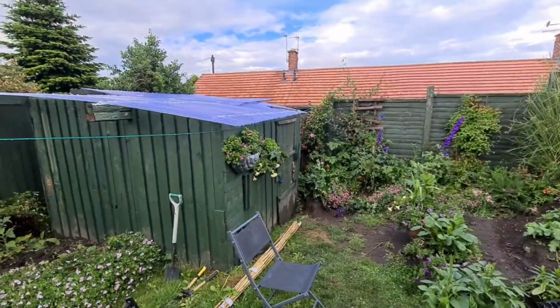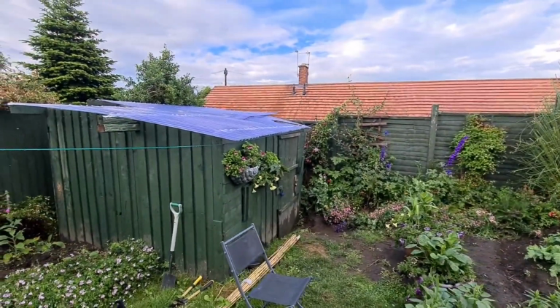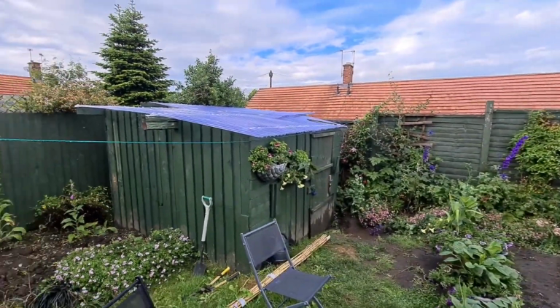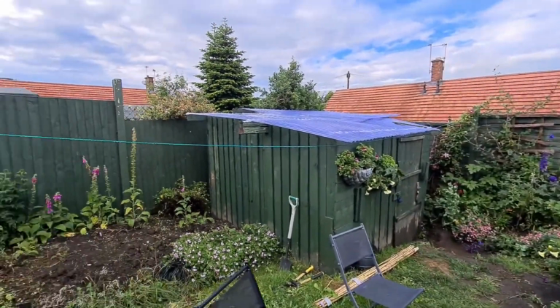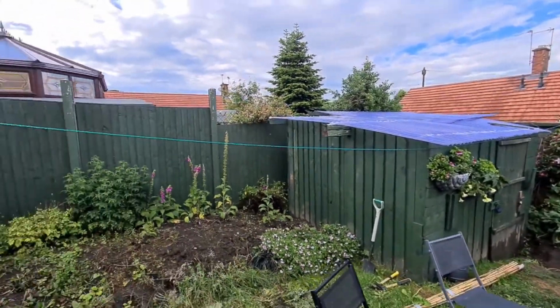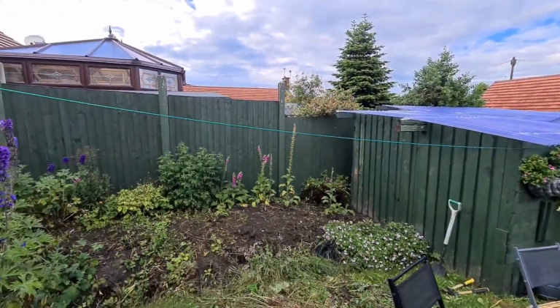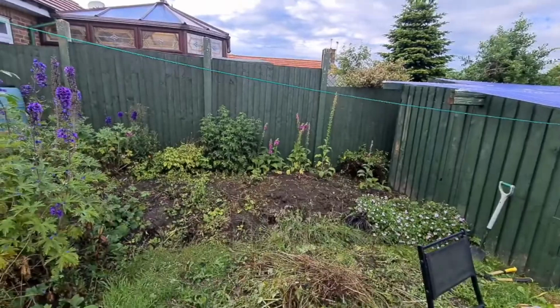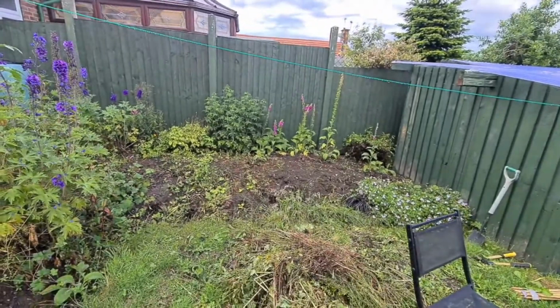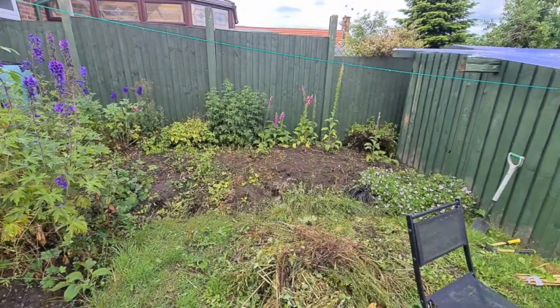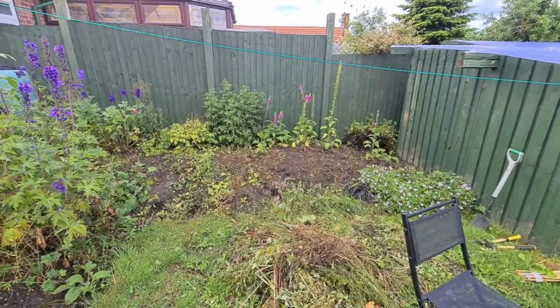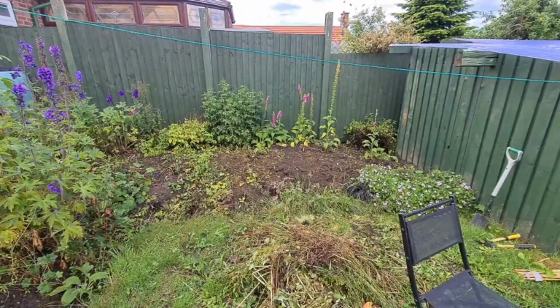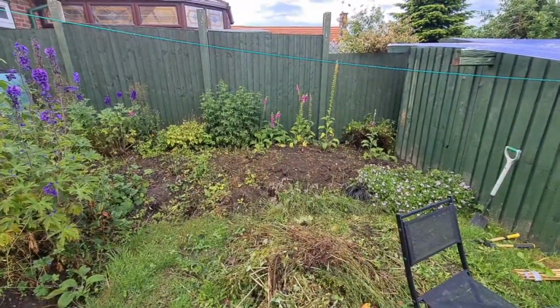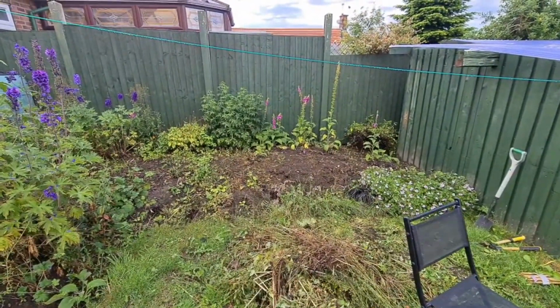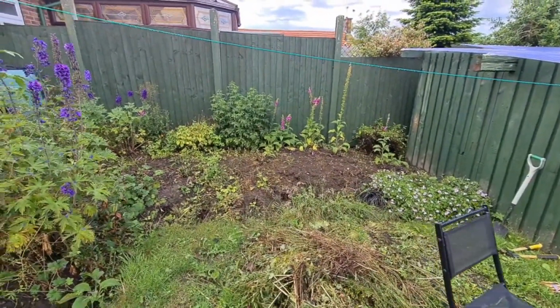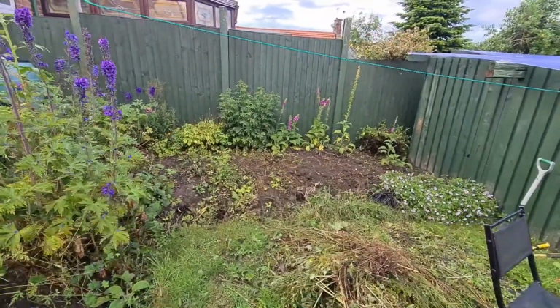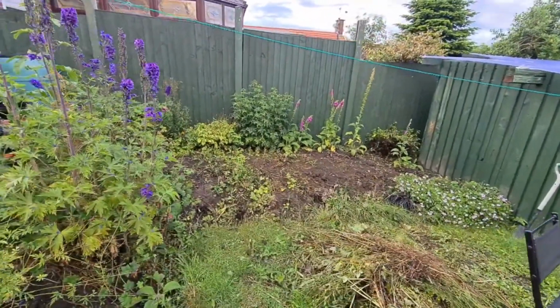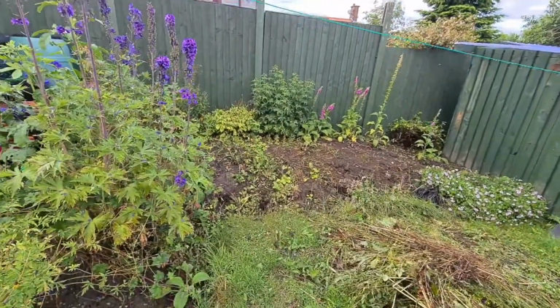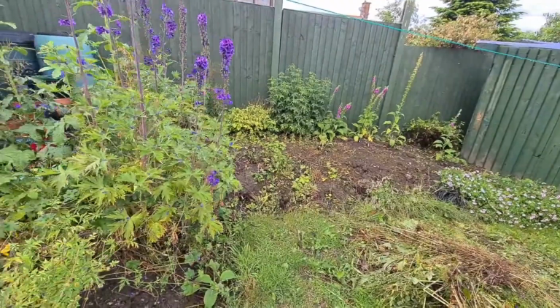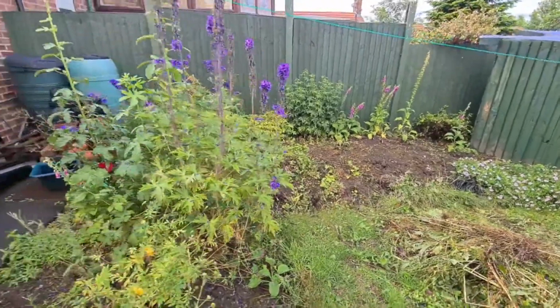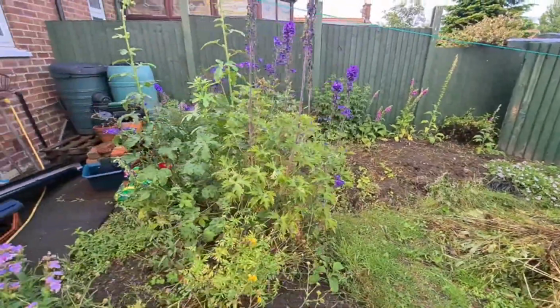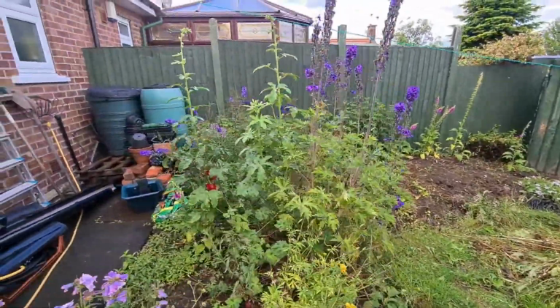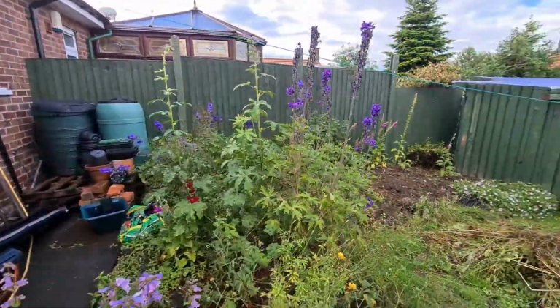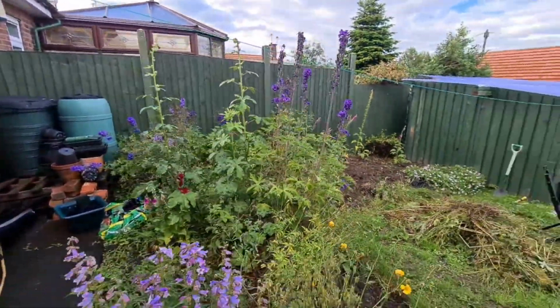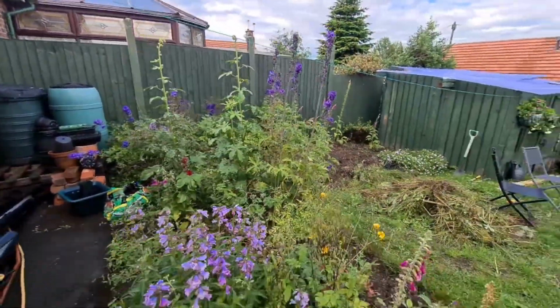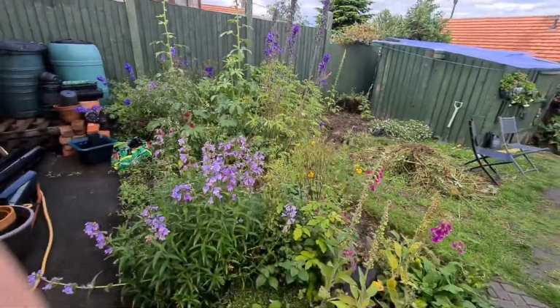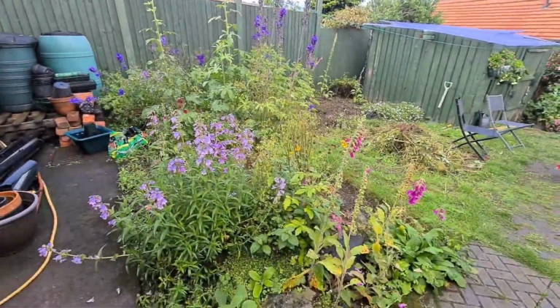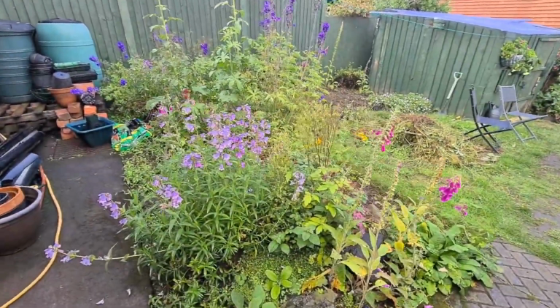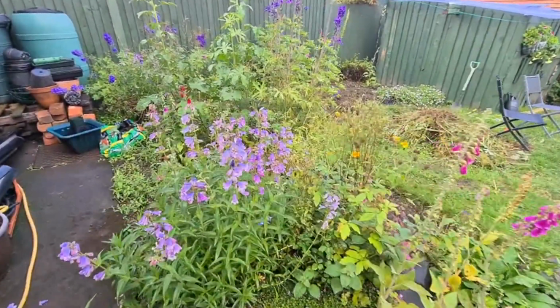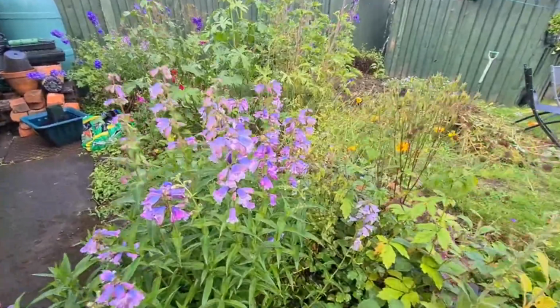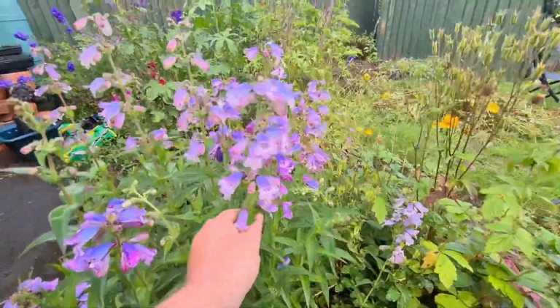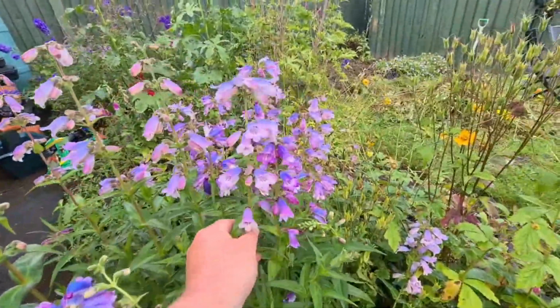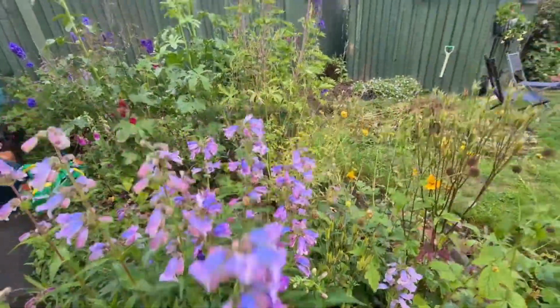That's my greenhouse there. This is my border that I let get wild this year - thought I'd give it another chance. I'm not spraying anything on here at all. You've seen the penstemons looking really well.